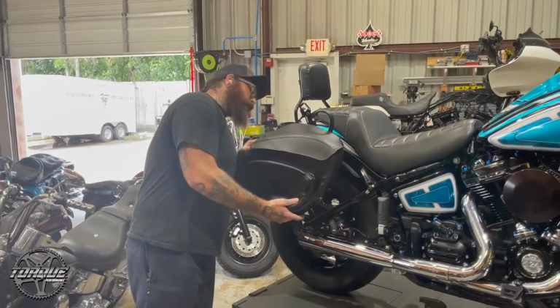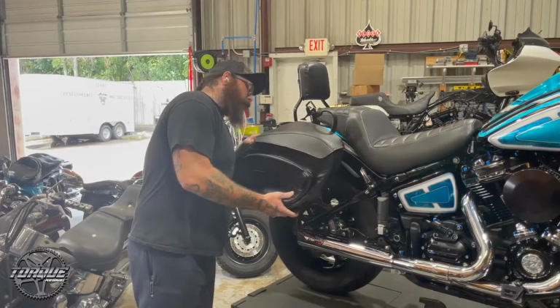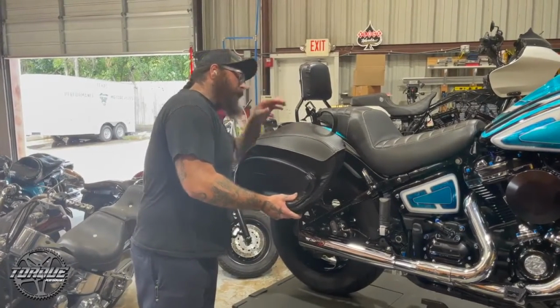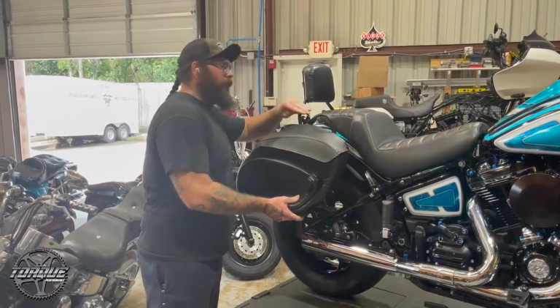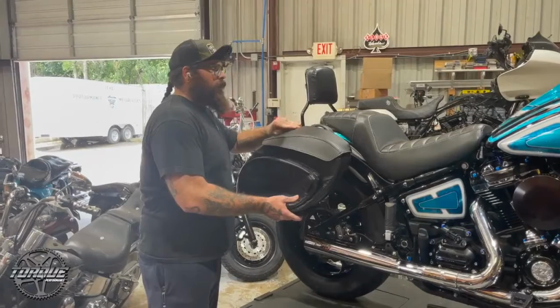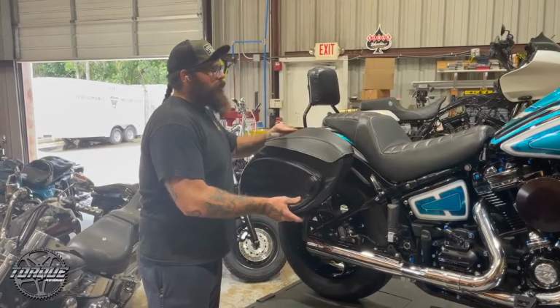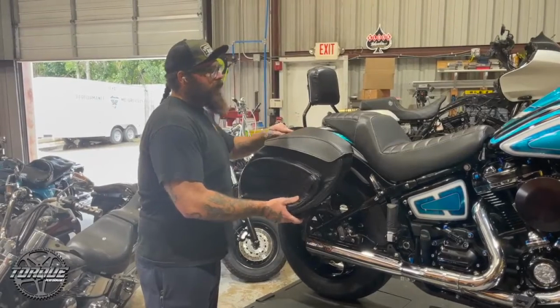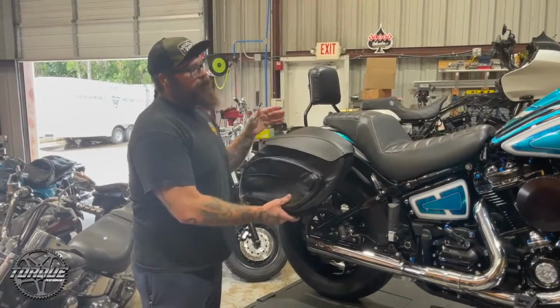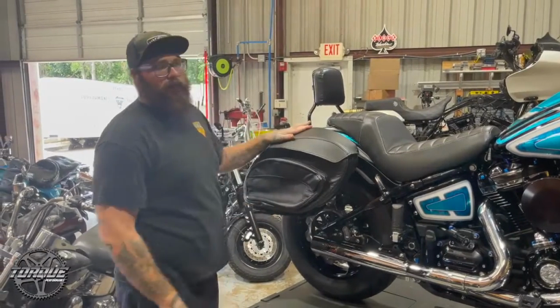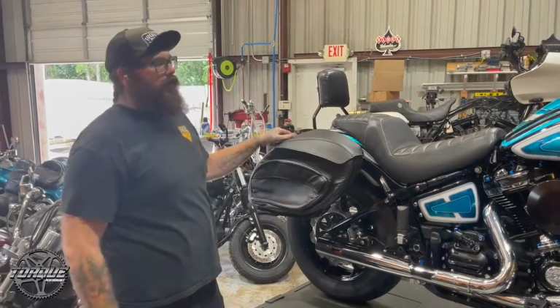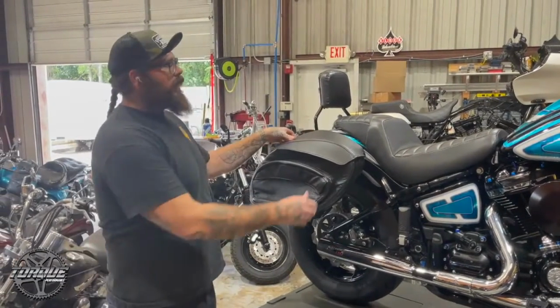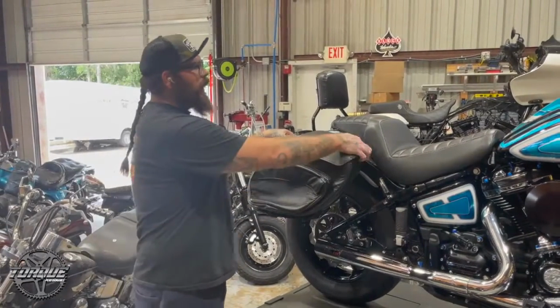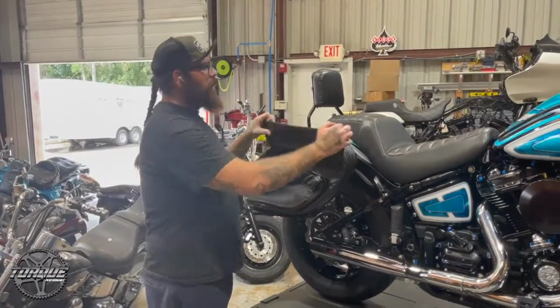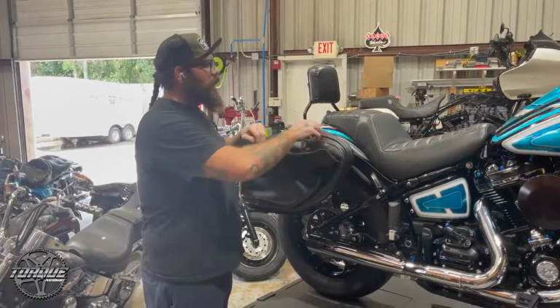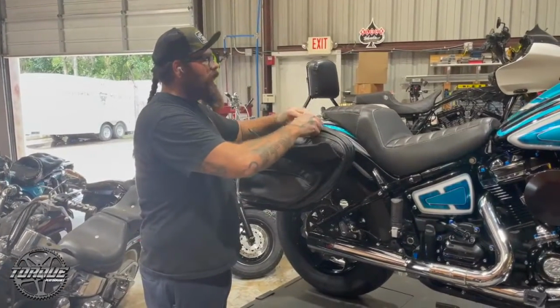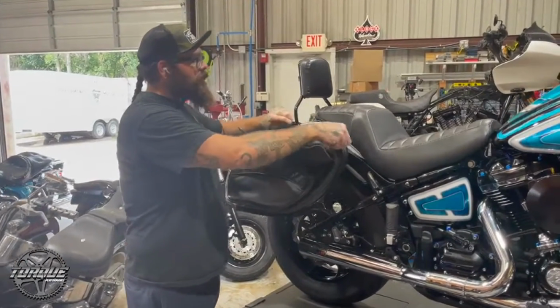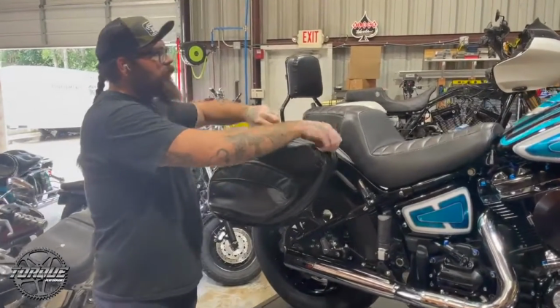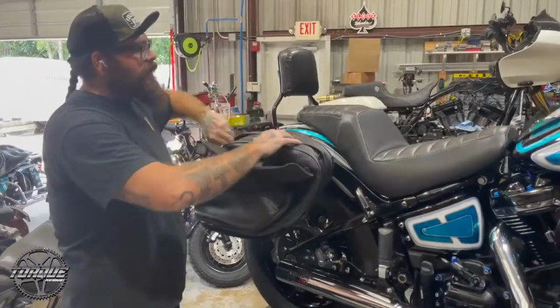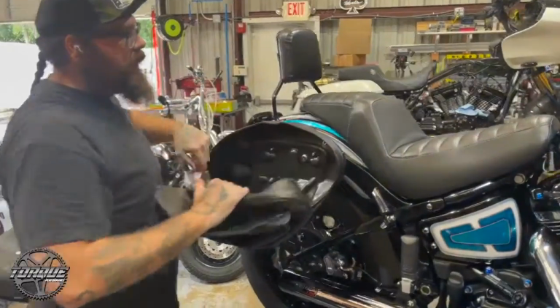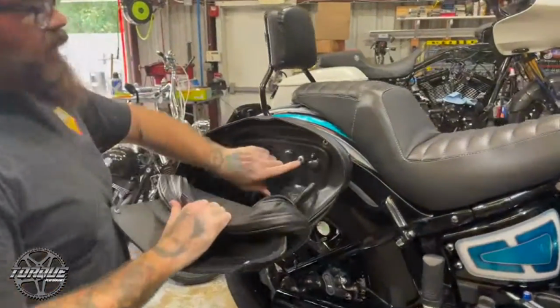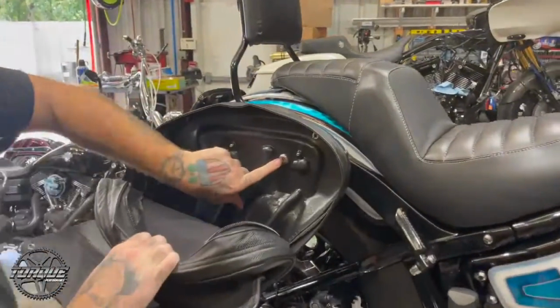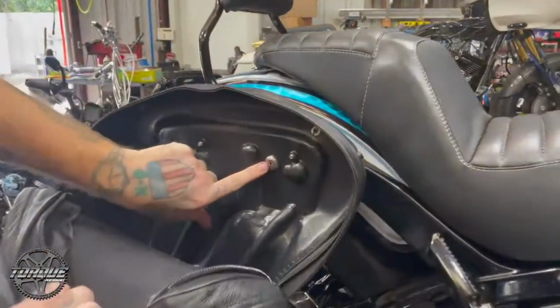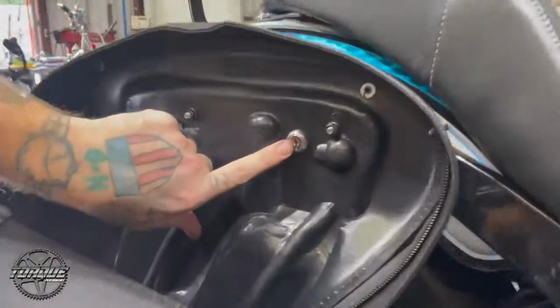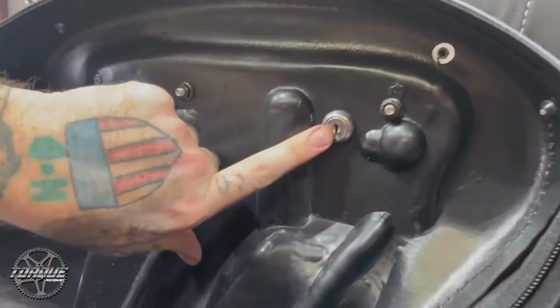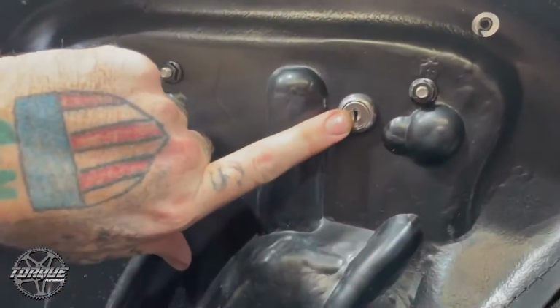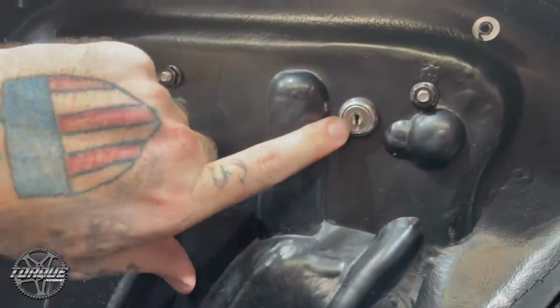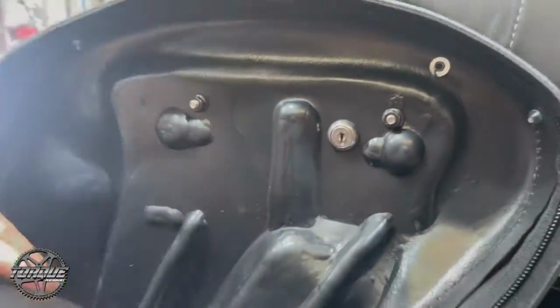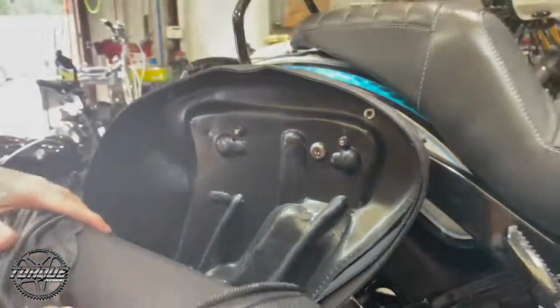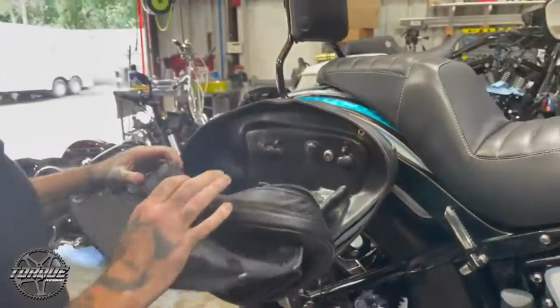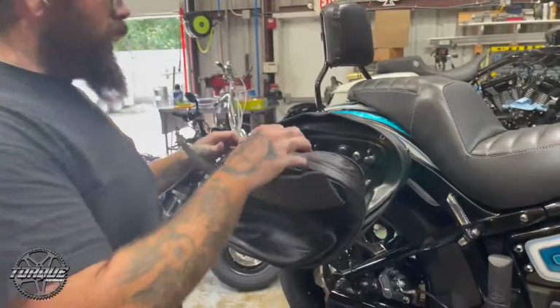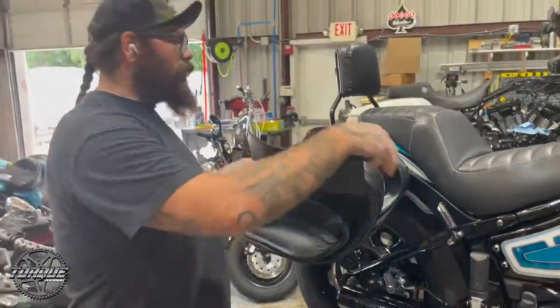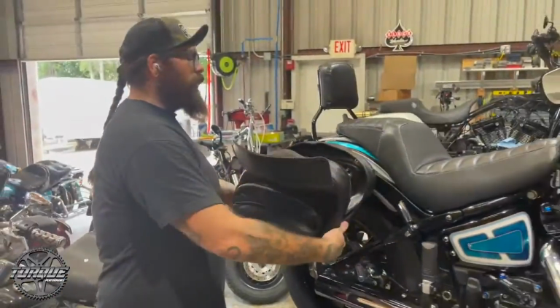You slide them on, pull the latch back down, and the bags are on. They do have a locking mechanism on the inside that is keyed if you want the bags to not be removable. They're also expandable.